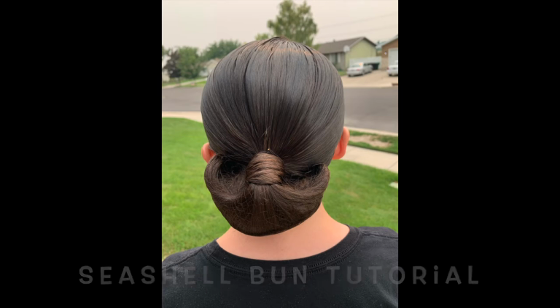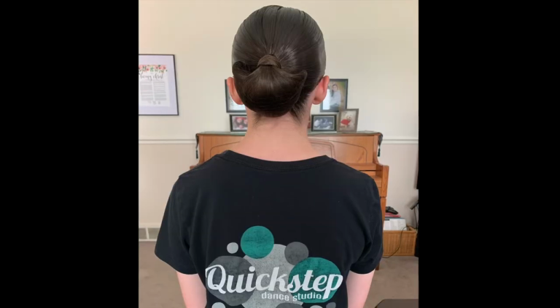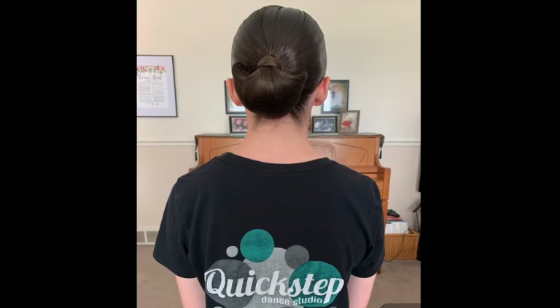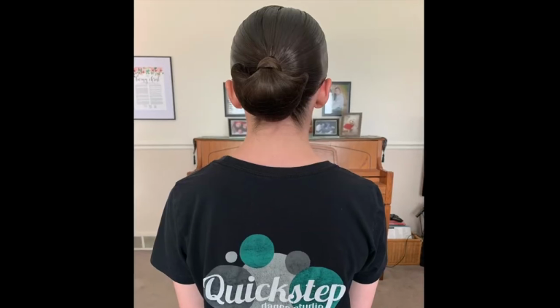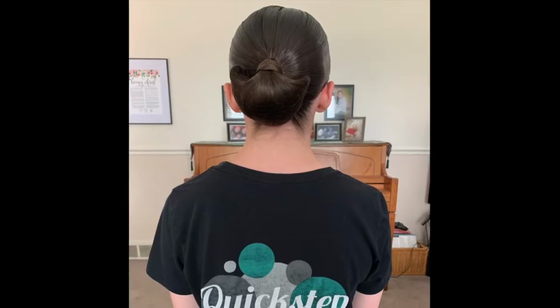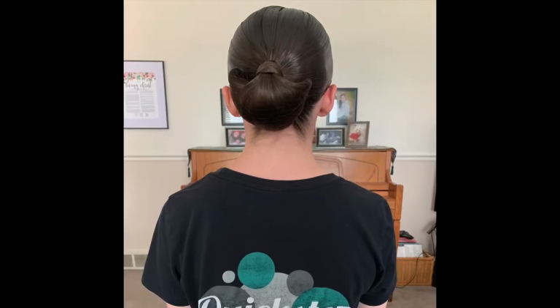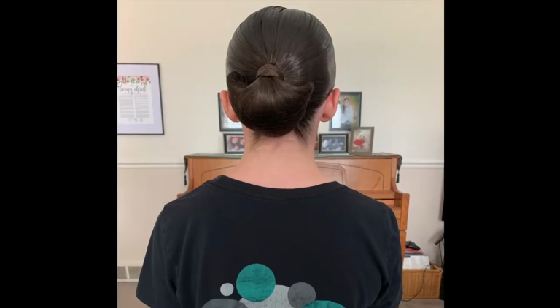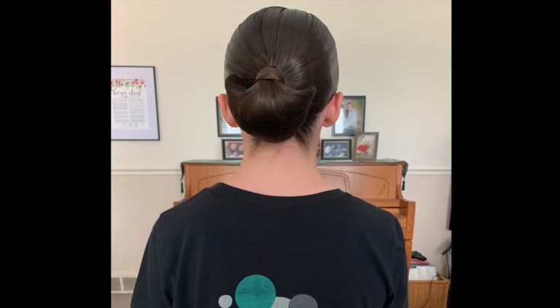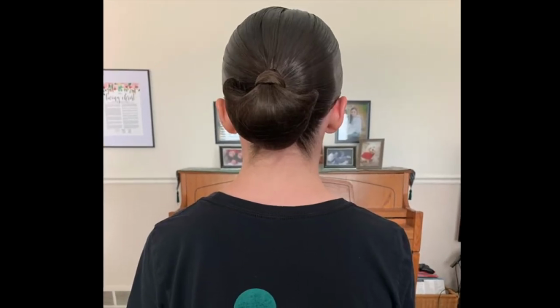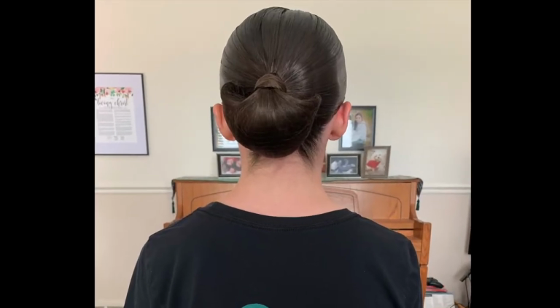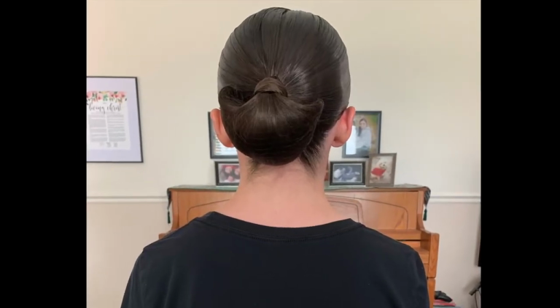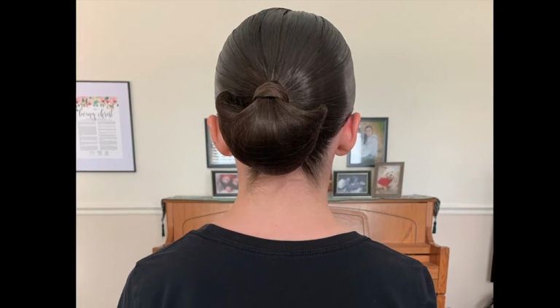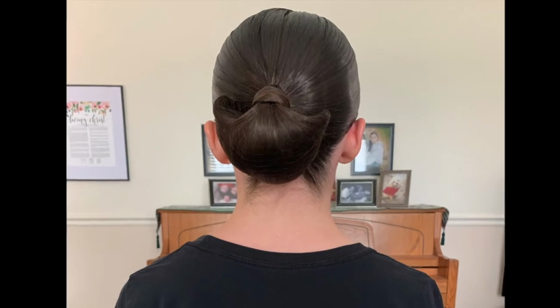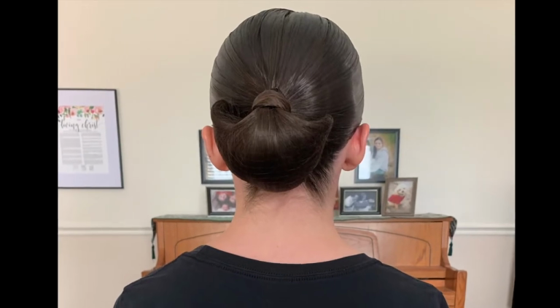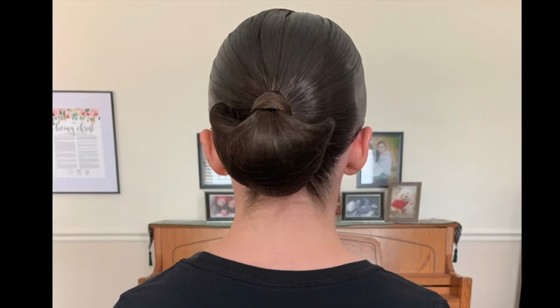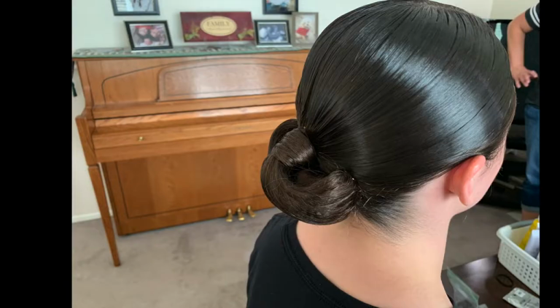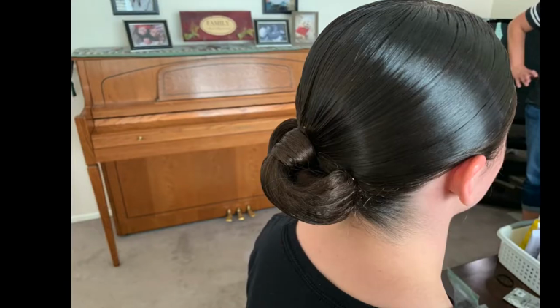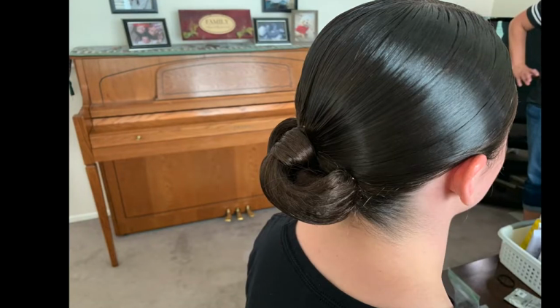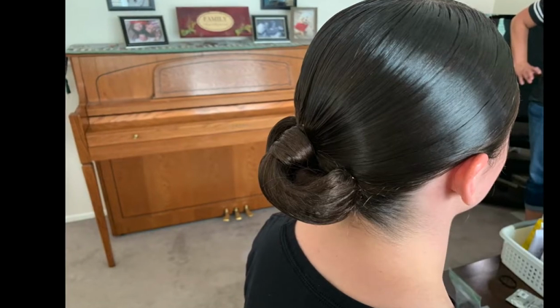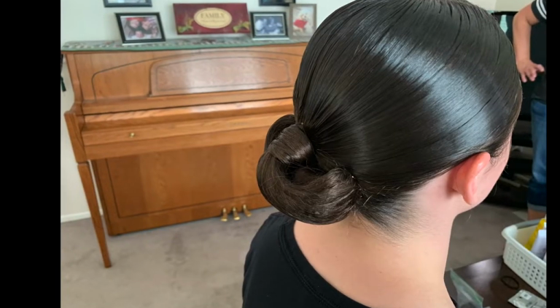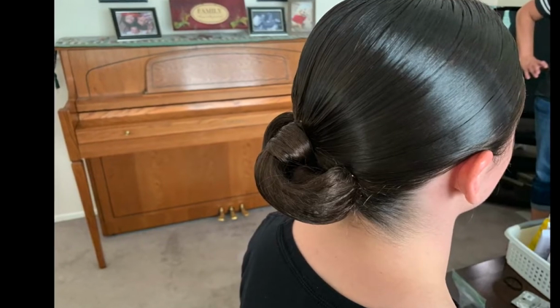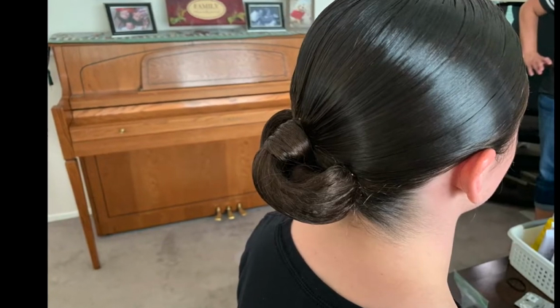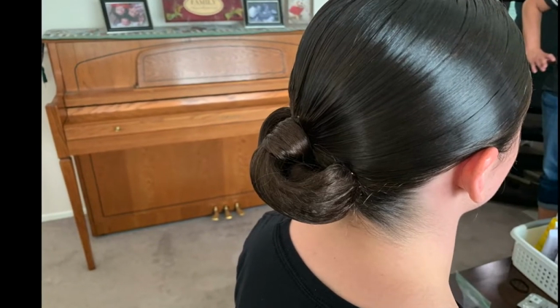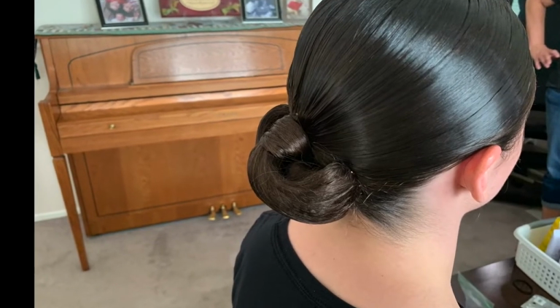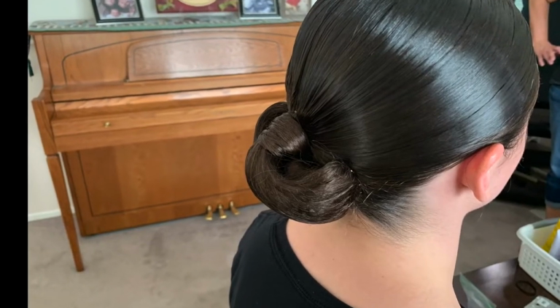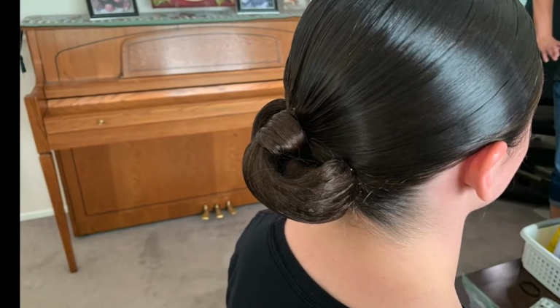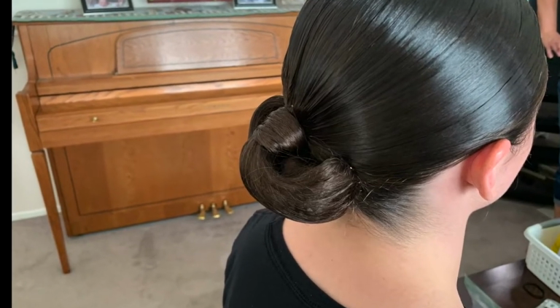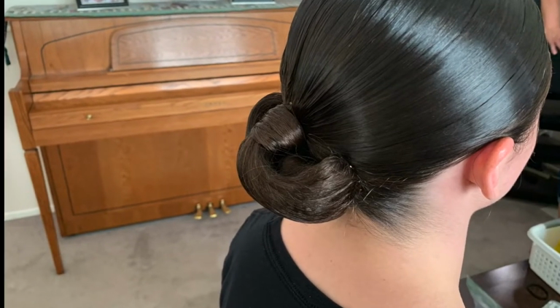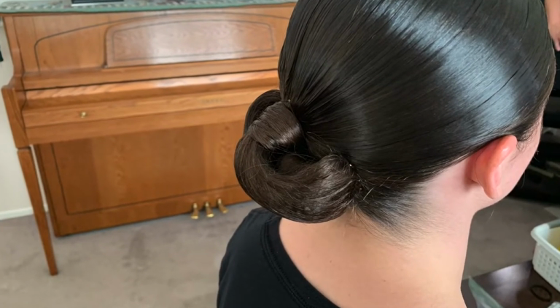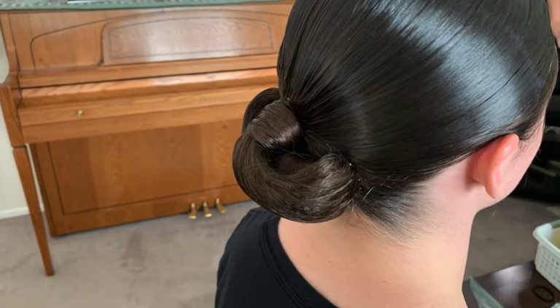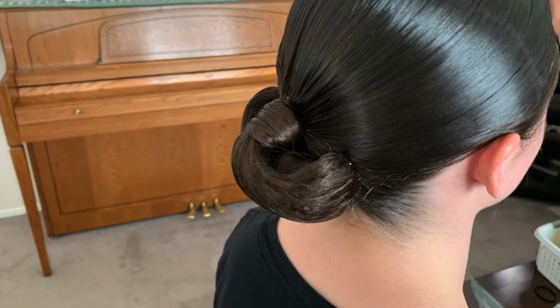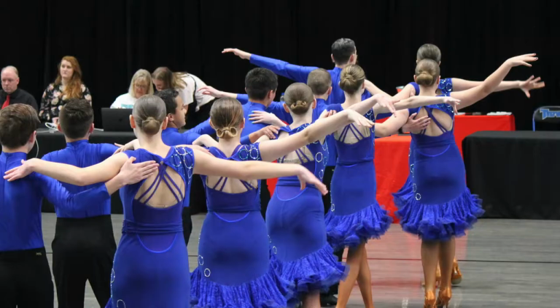This is a super simple ballroom seashell bun. This hairstyle is a team requirement for any junior high and high school kids.